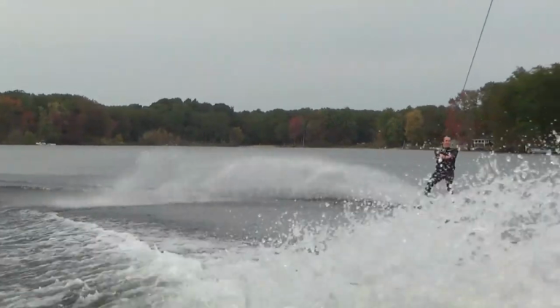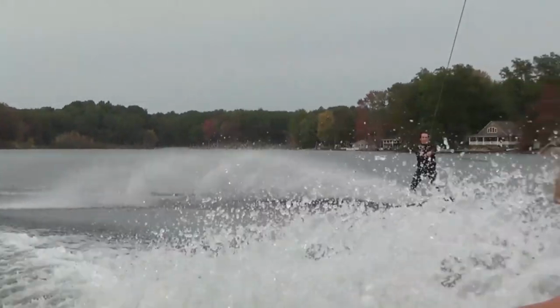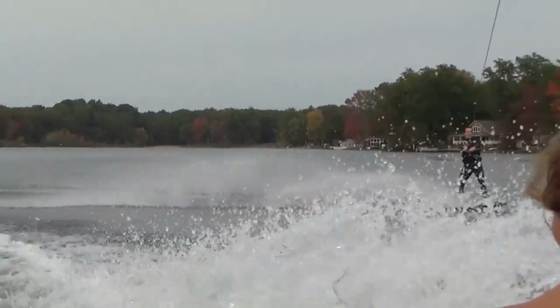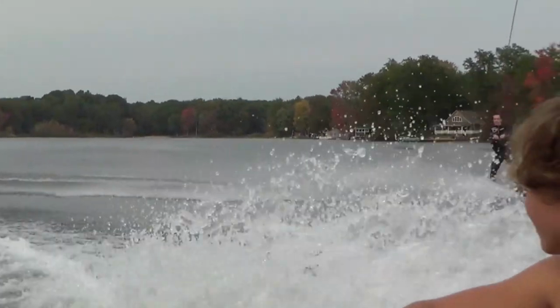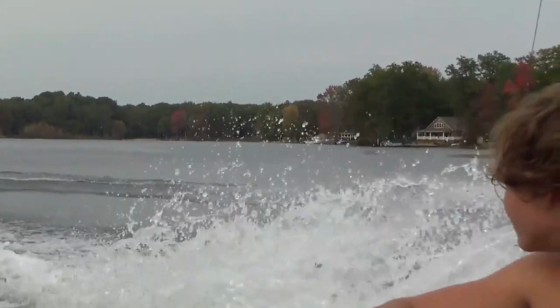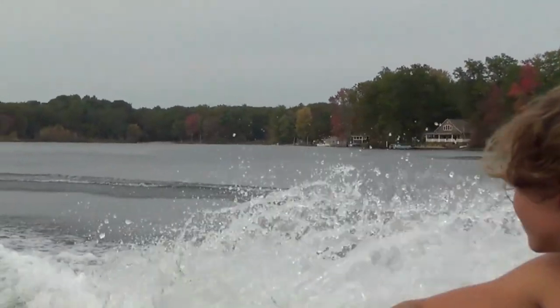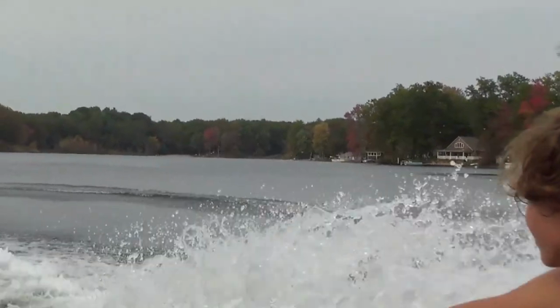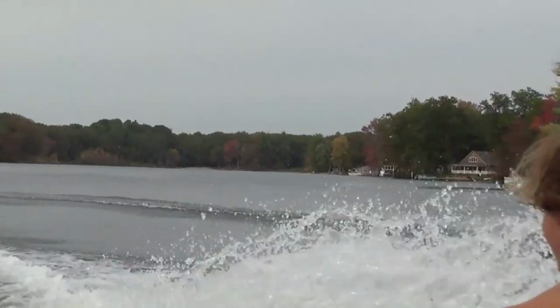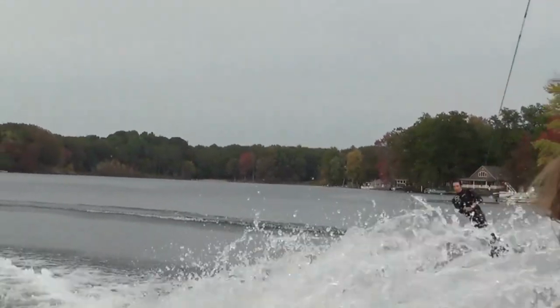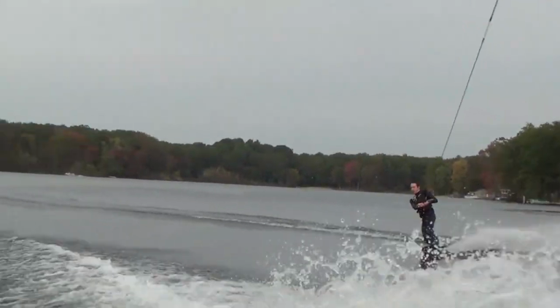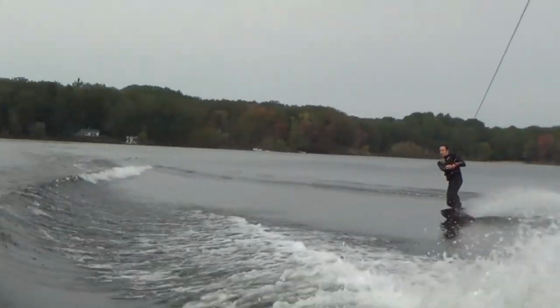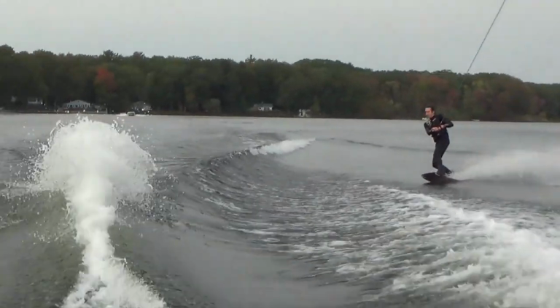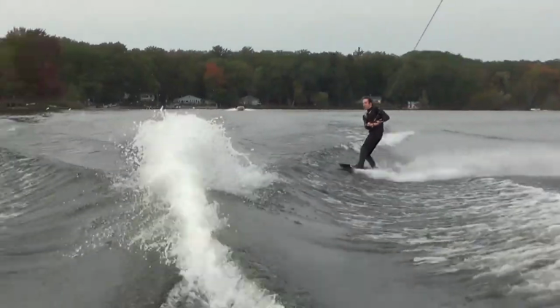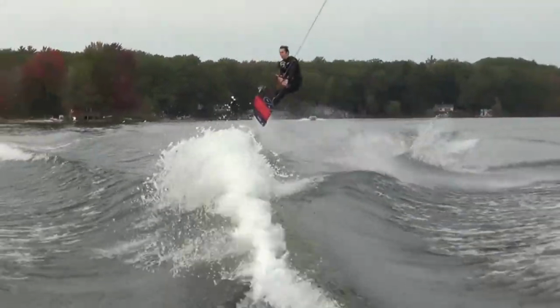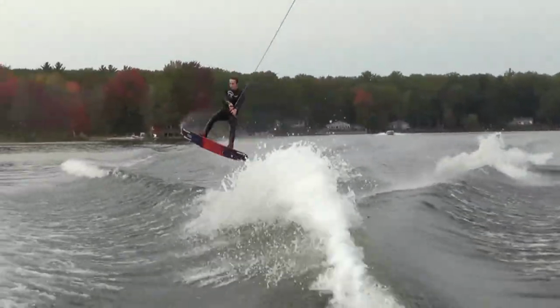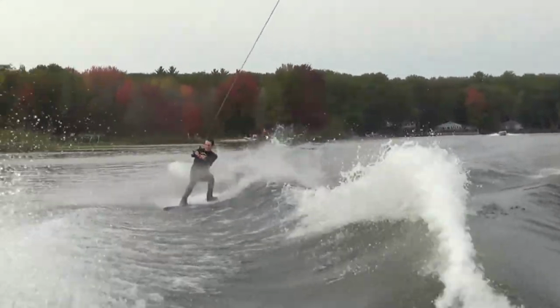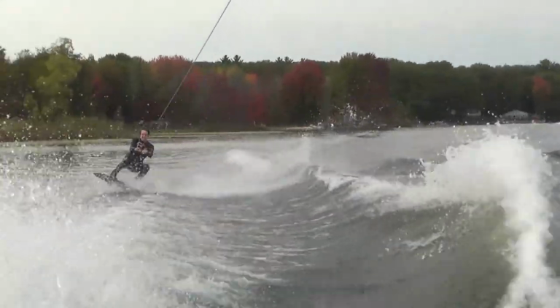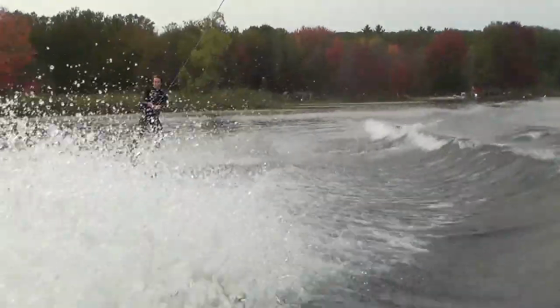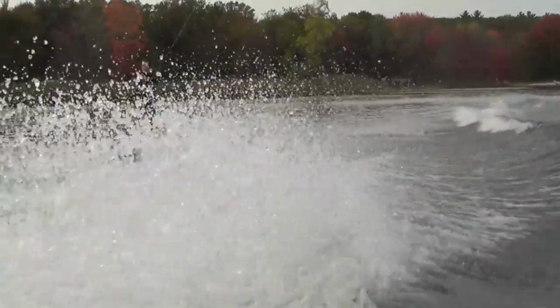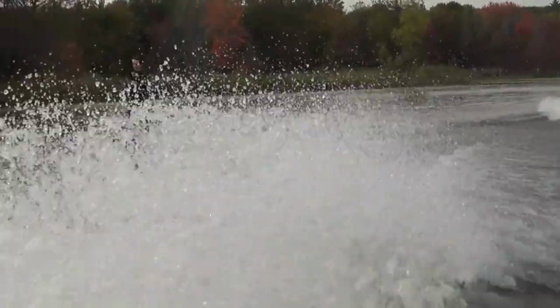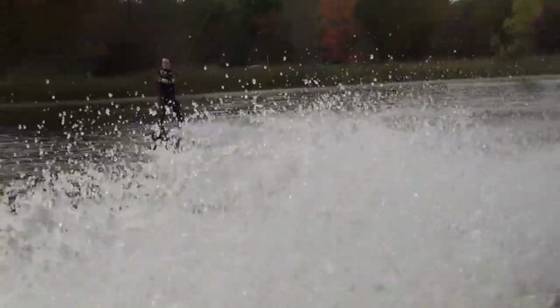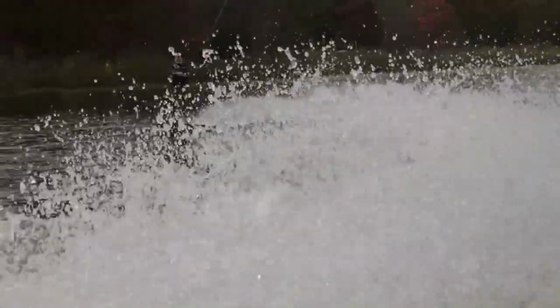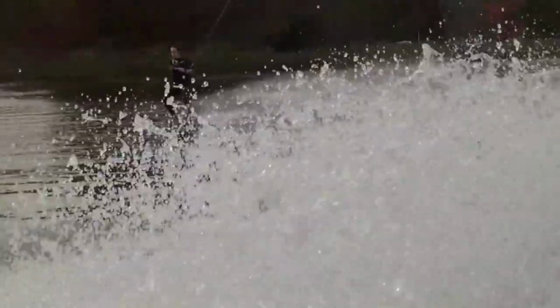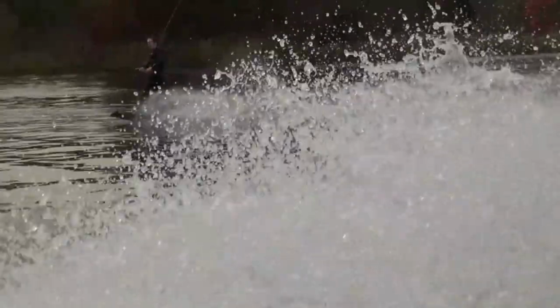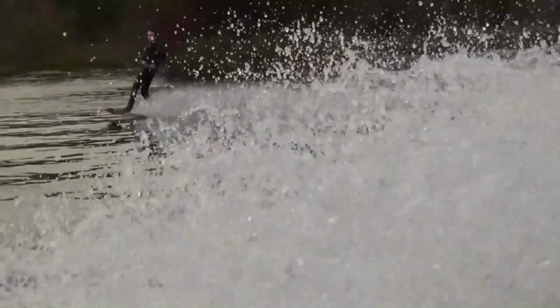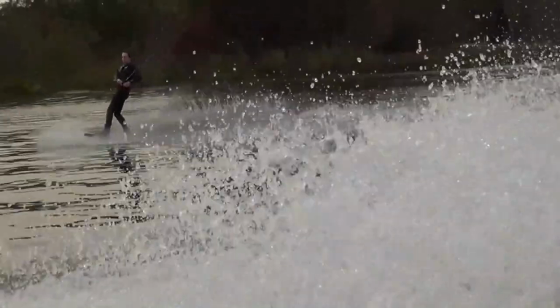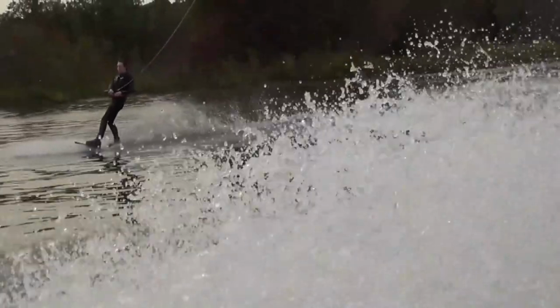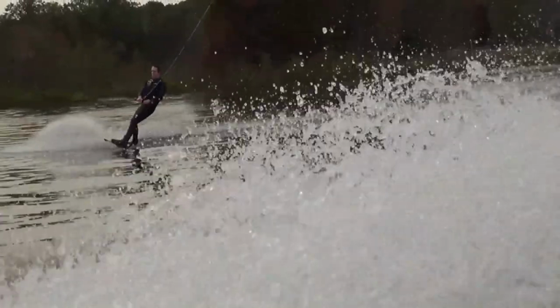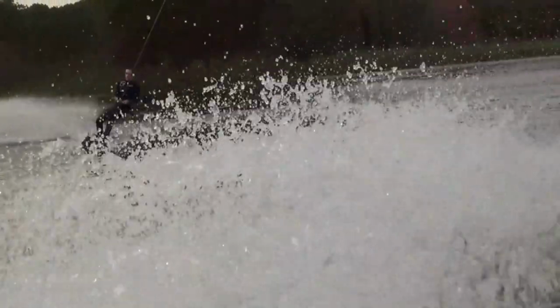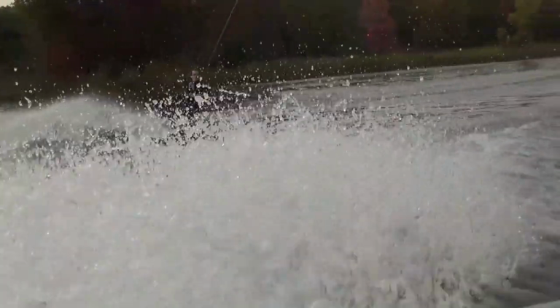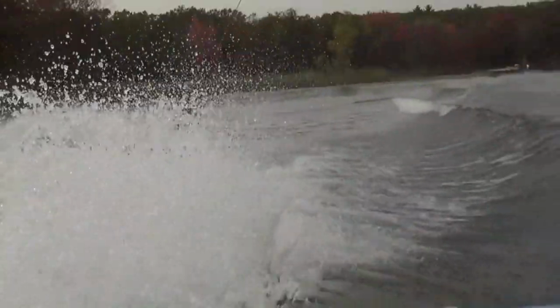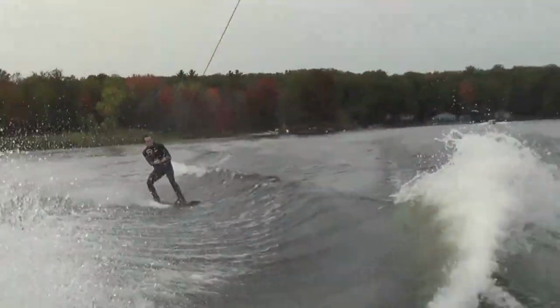A huge thank you to David OC for helping me with my backroll and for doing the video call with me. Please check out his channel if you want to watch some sick wakeboarding and learn some new tricks. Comment down below, leave a like, and subscribe for more videos in the future. Peace.